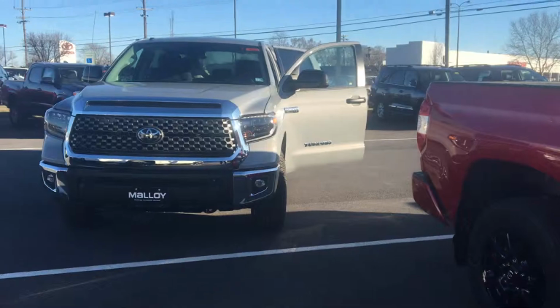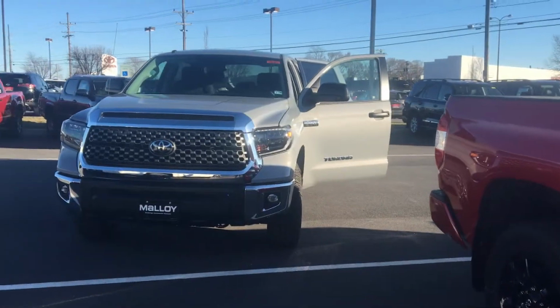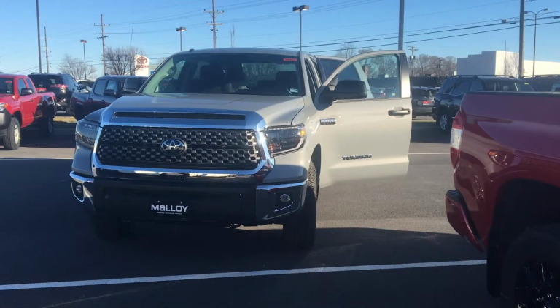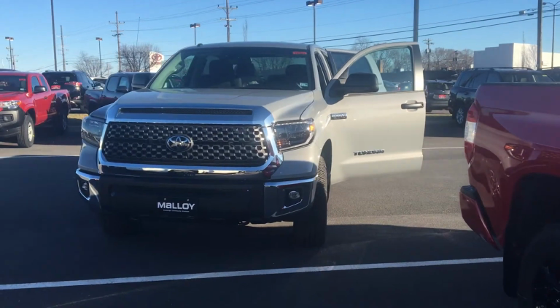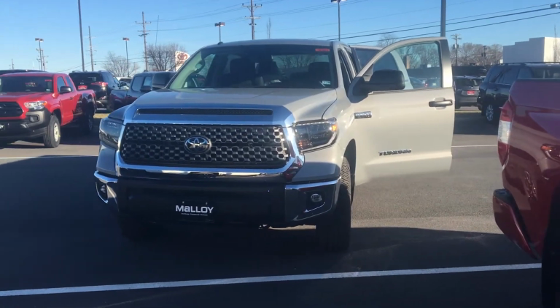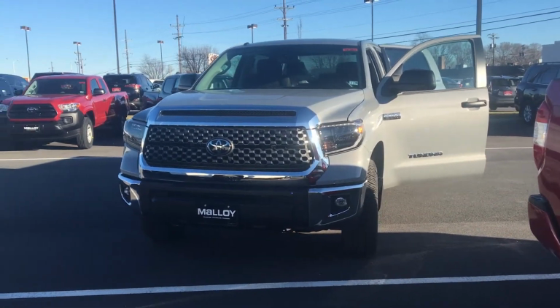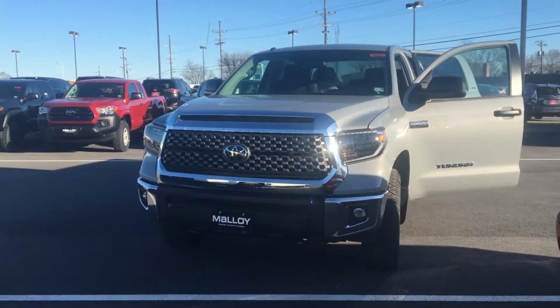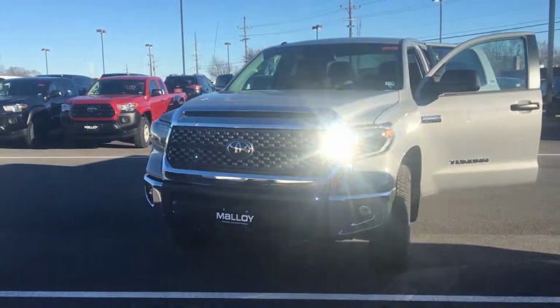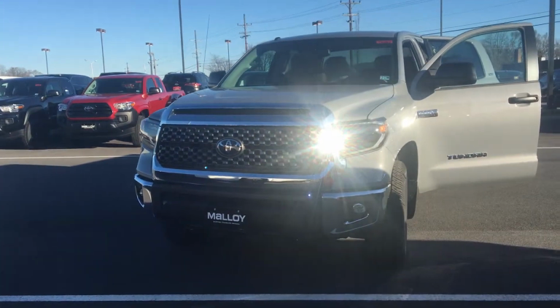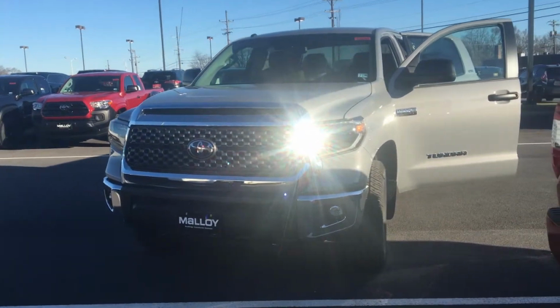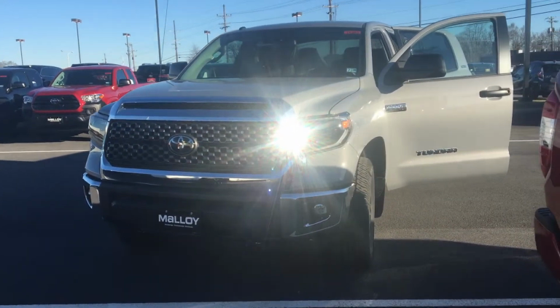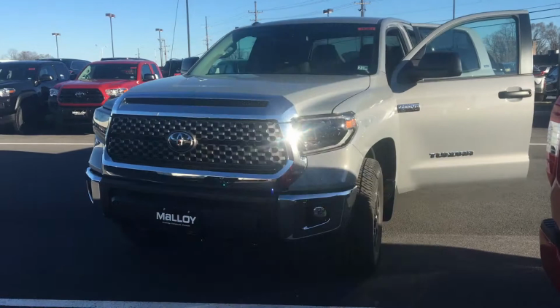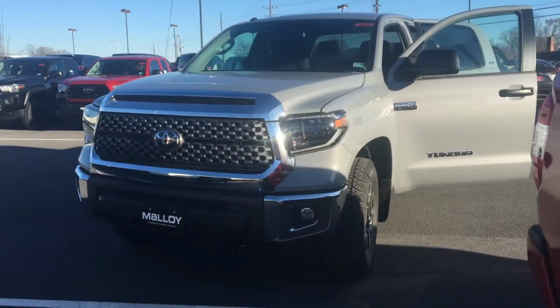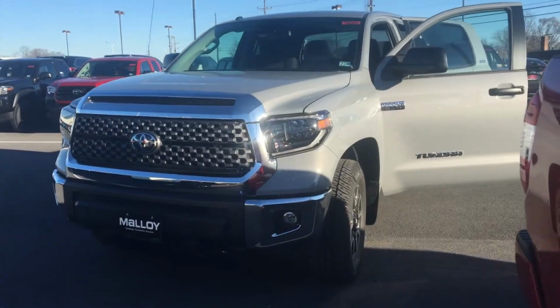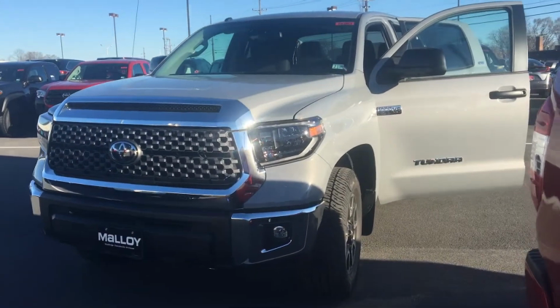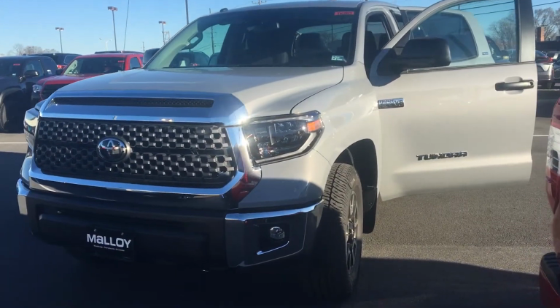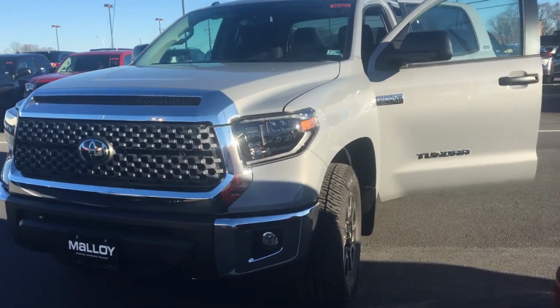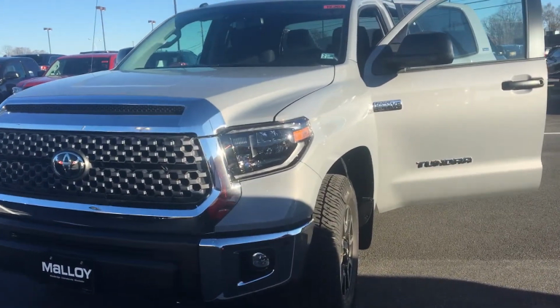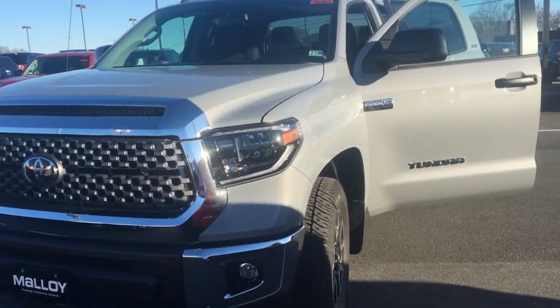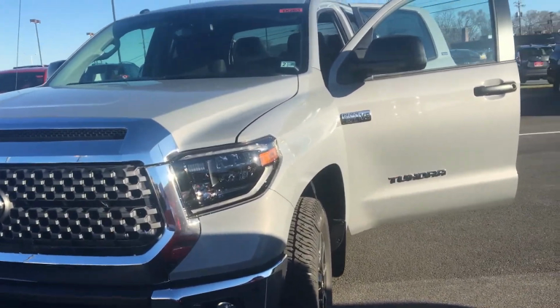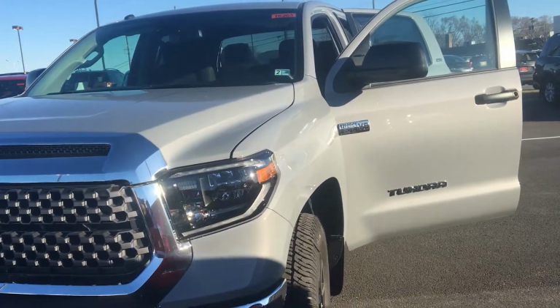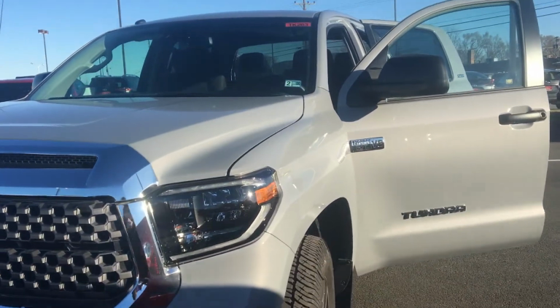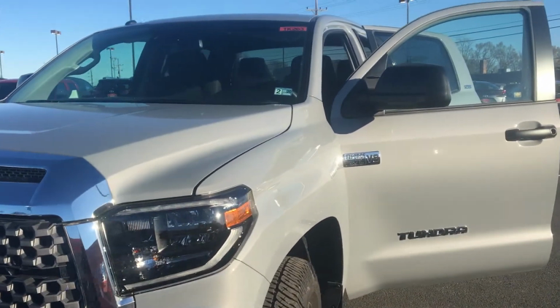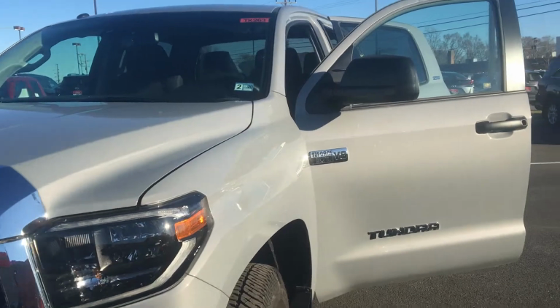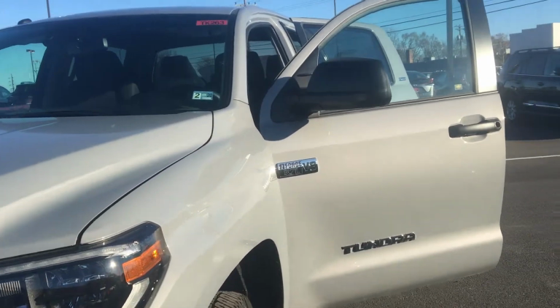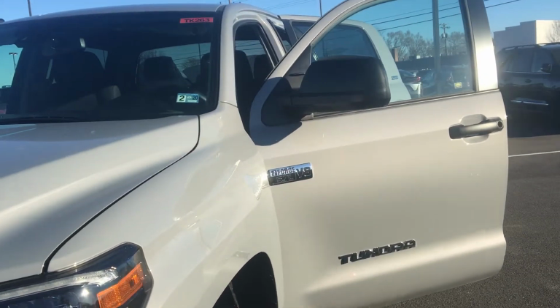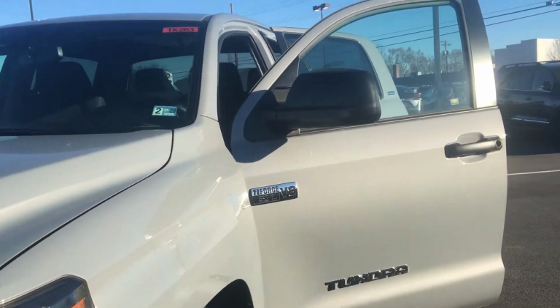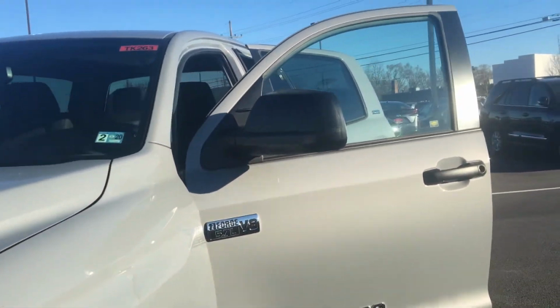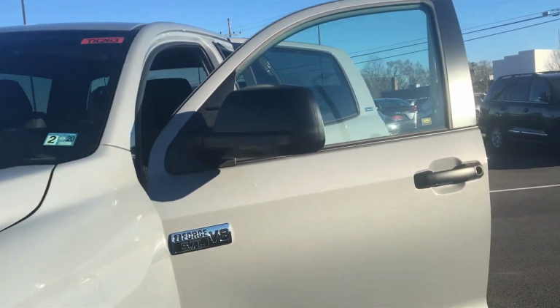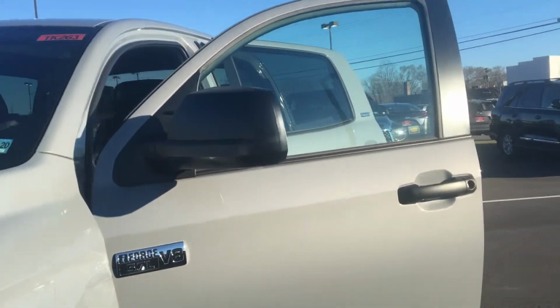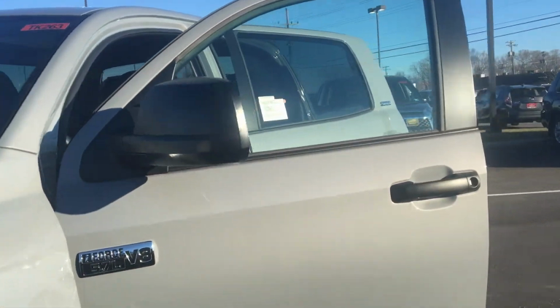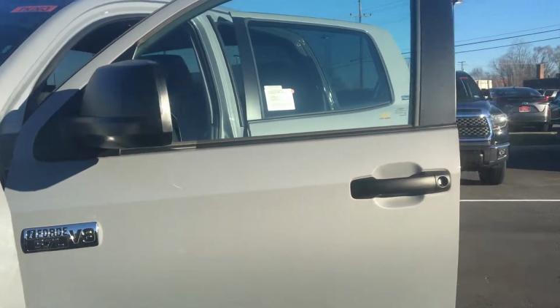Hello, this is Julia Molloy reporting to you live from Molloy Toyota with the Toyota Tundra you inquired about. The color is cement gray and it's a 4x4. Some features include a lane departure alert, adaptive cruise control, and a backup camera.